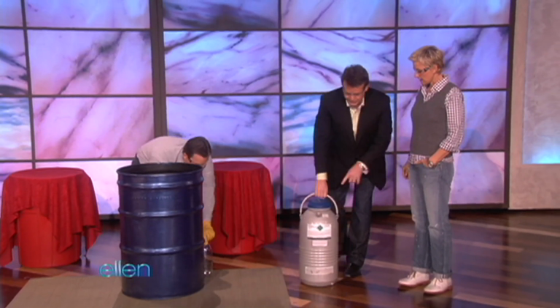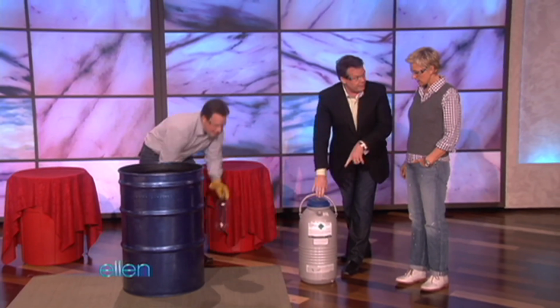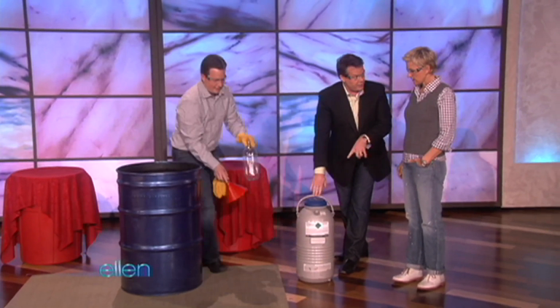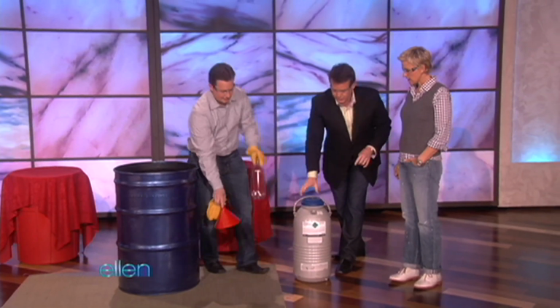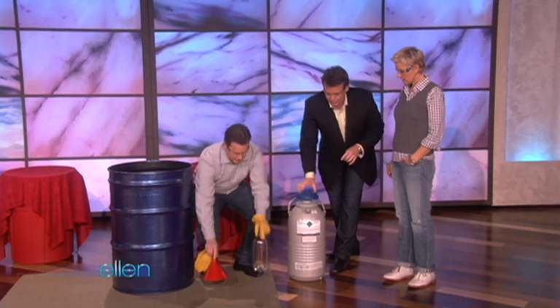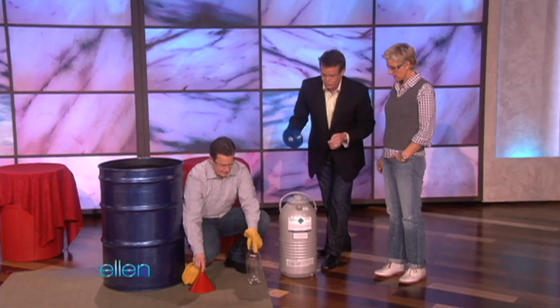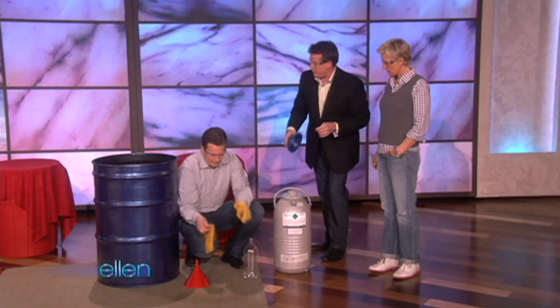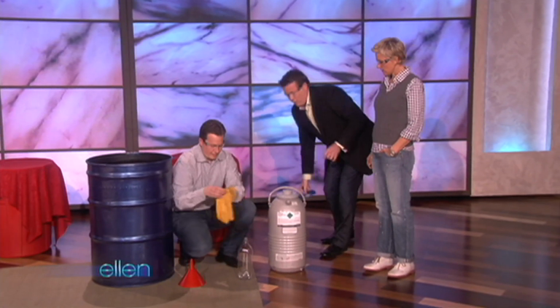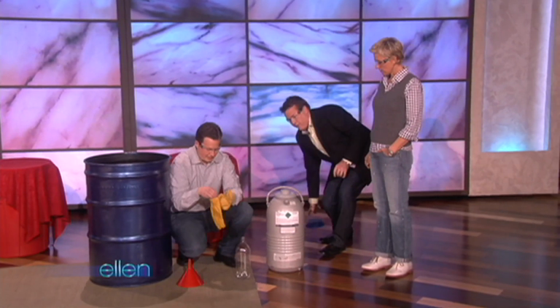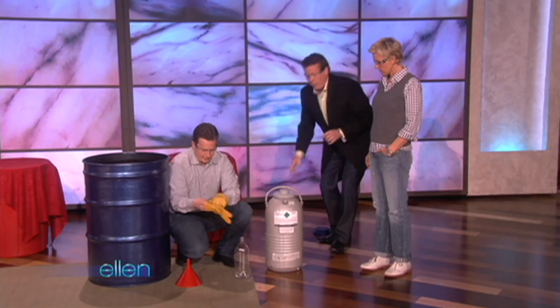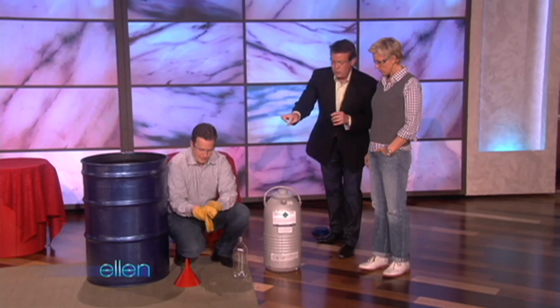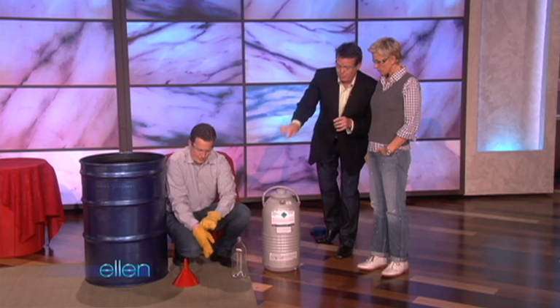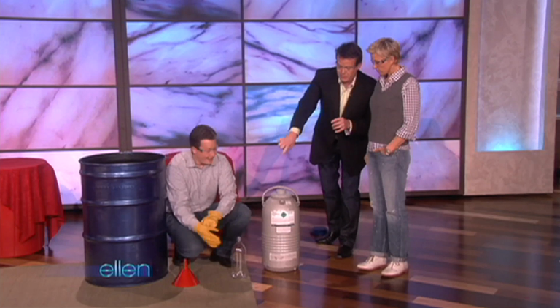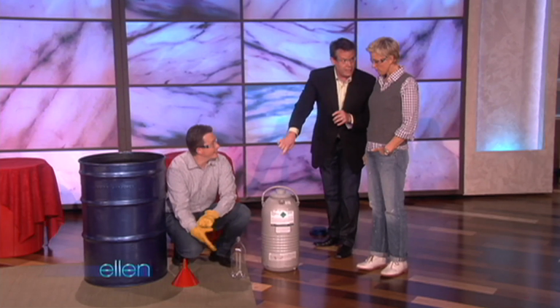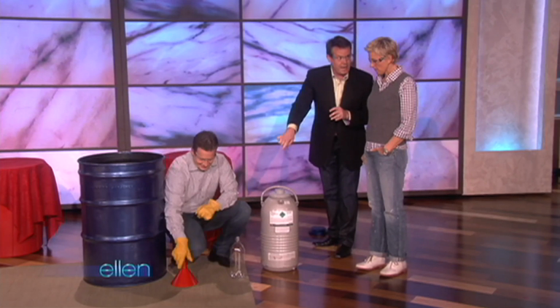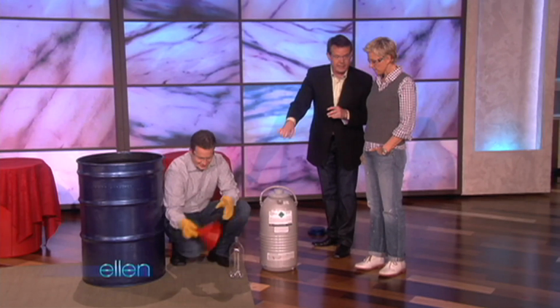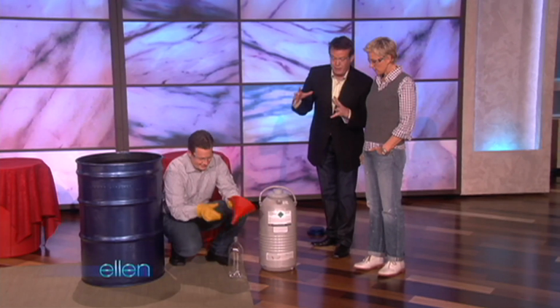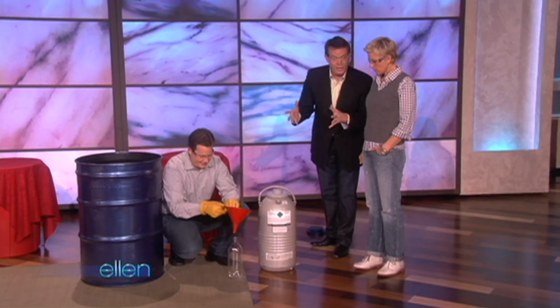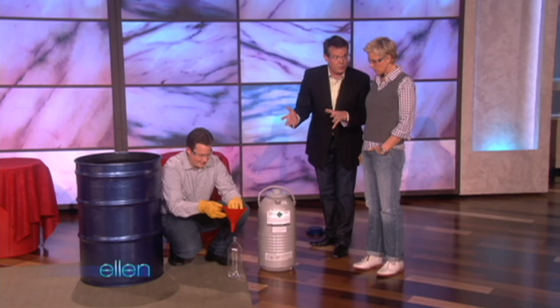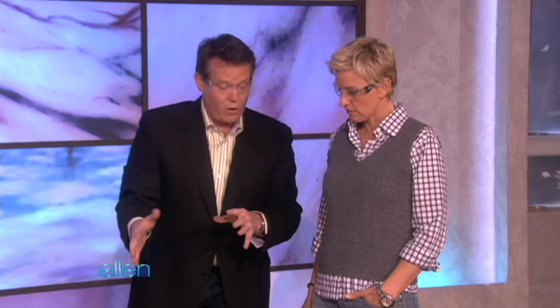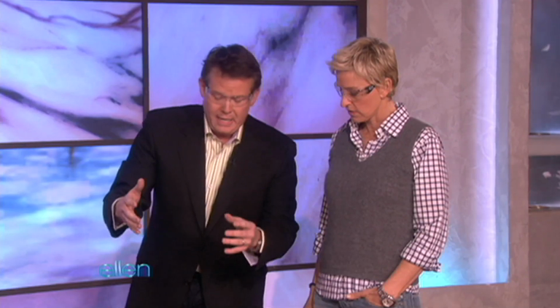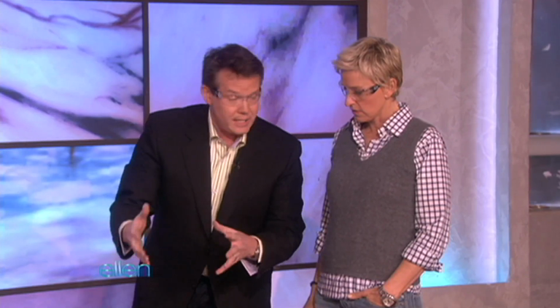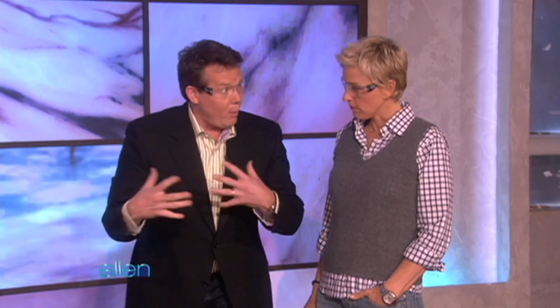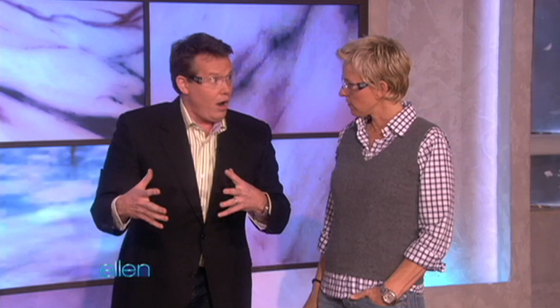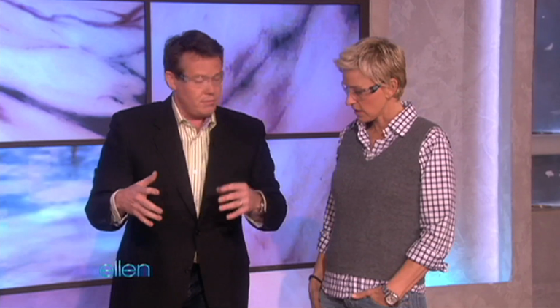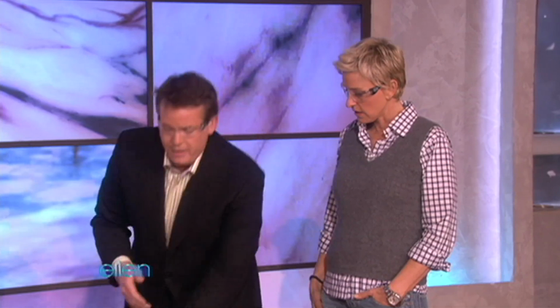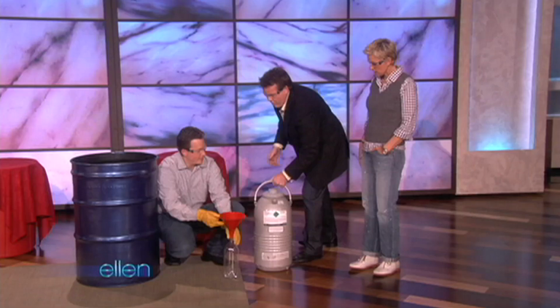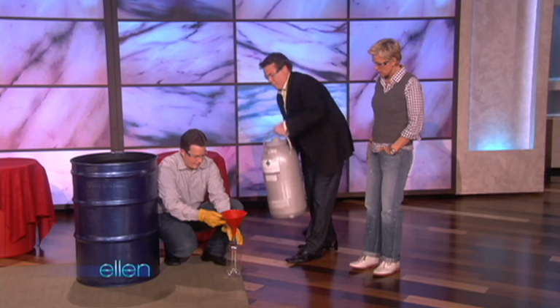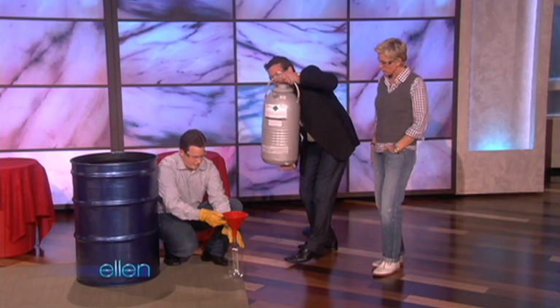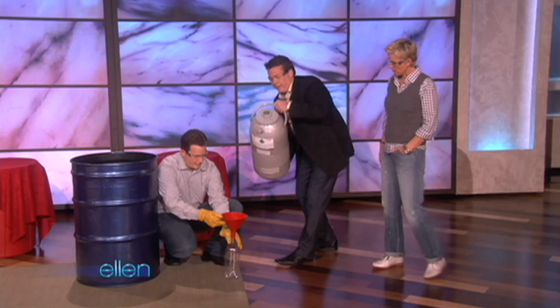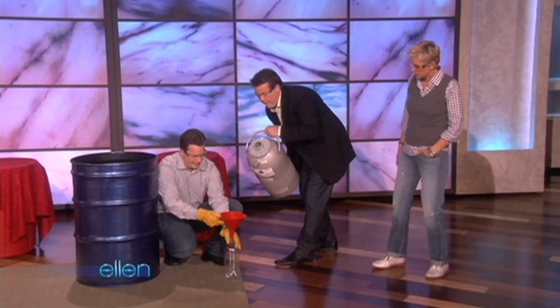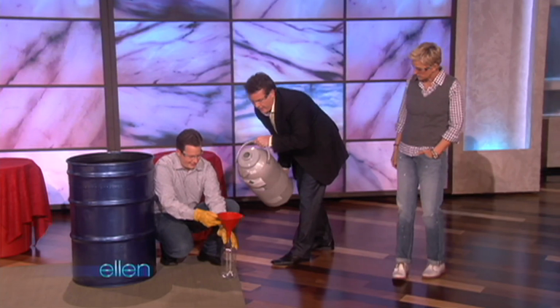This is the liquid nitrogen — 320 degrees below zero. What we're going to do is put some of the liquid nitrogen down inside there. Now, it's boiling. So when you see it go in, you're going to see it boiling off. Here's our boiling point right here.